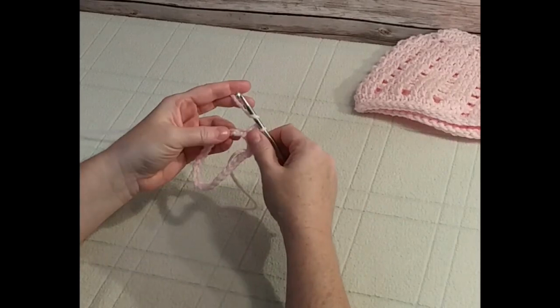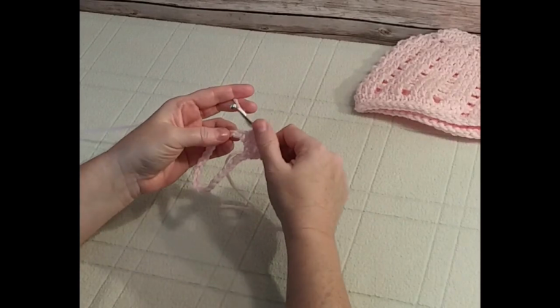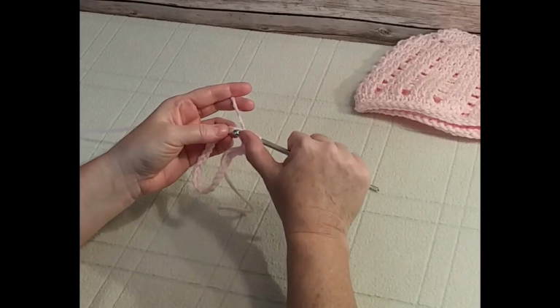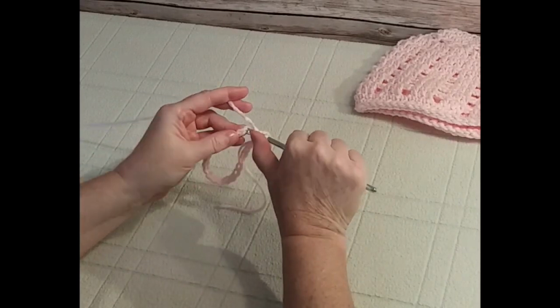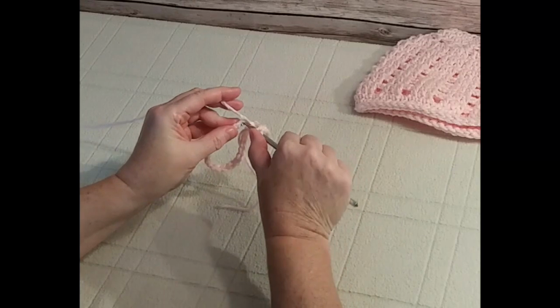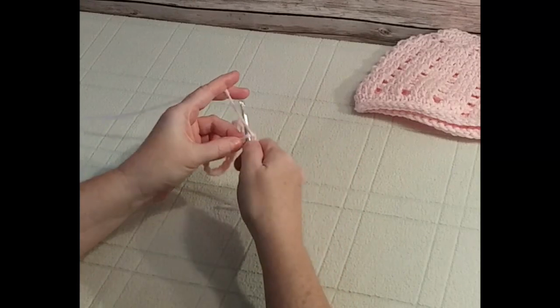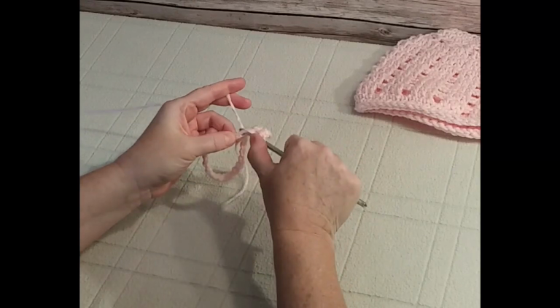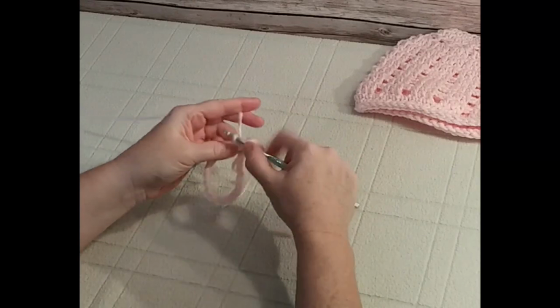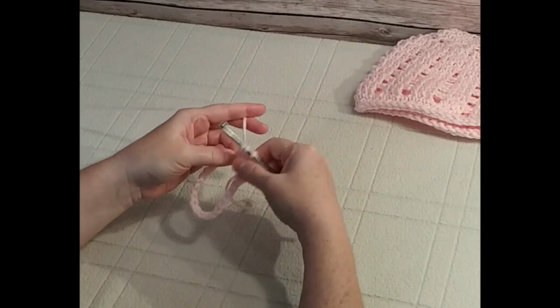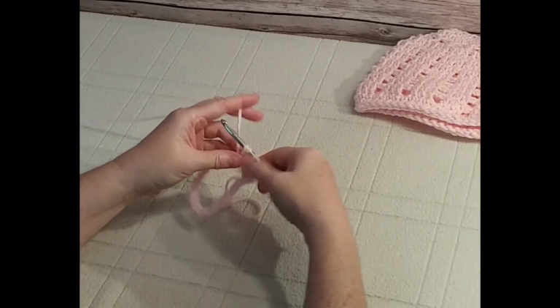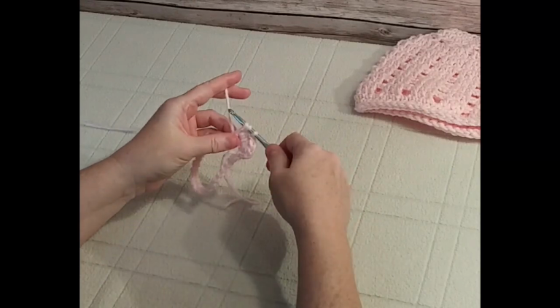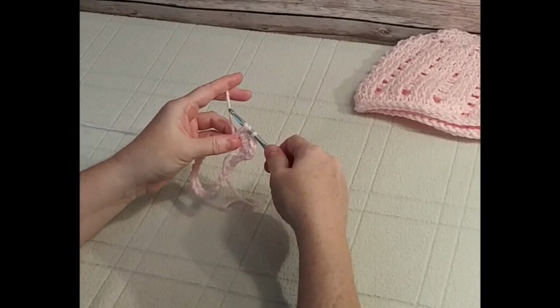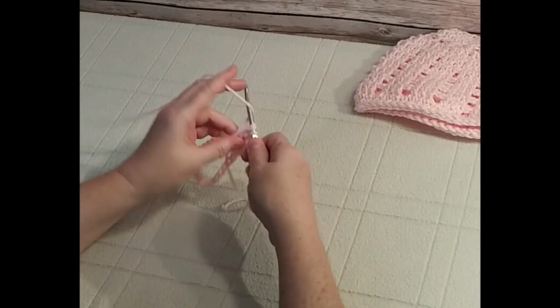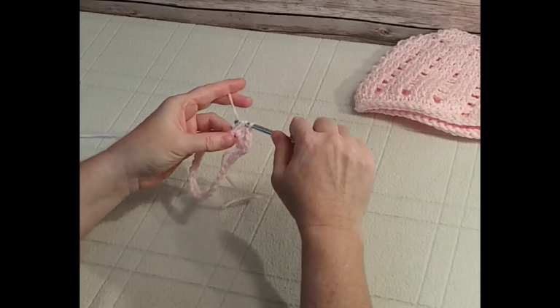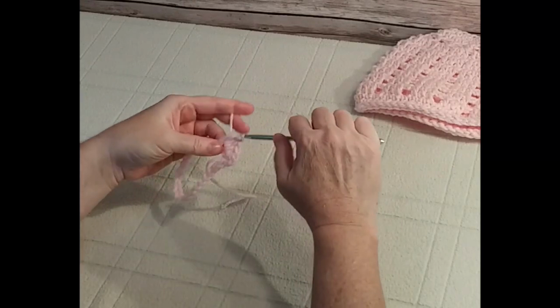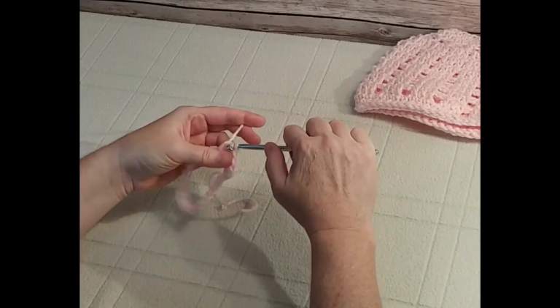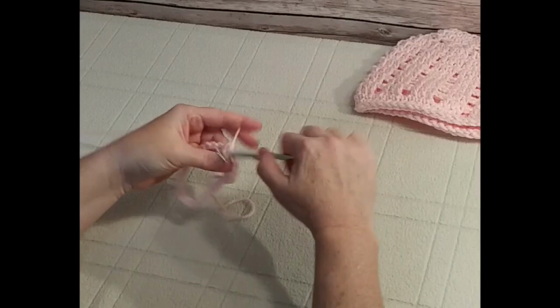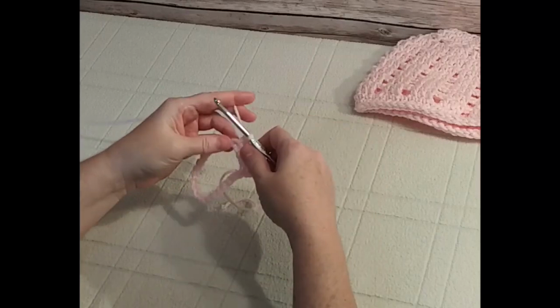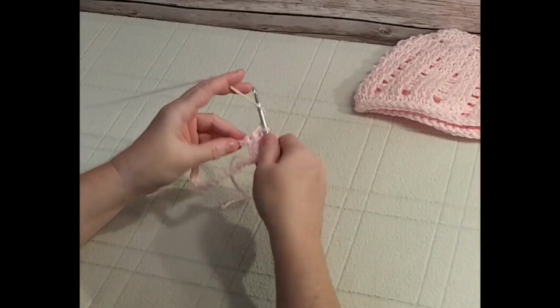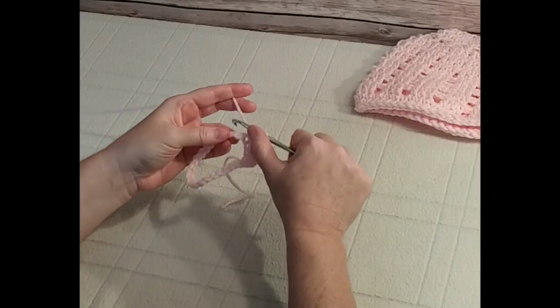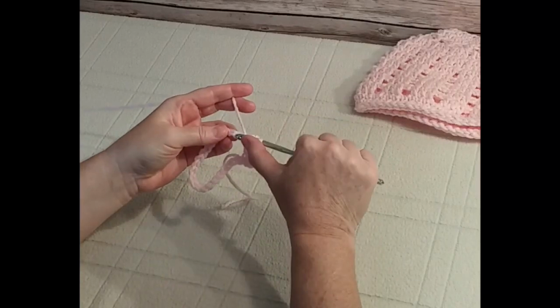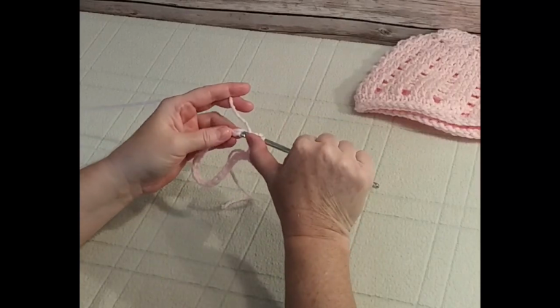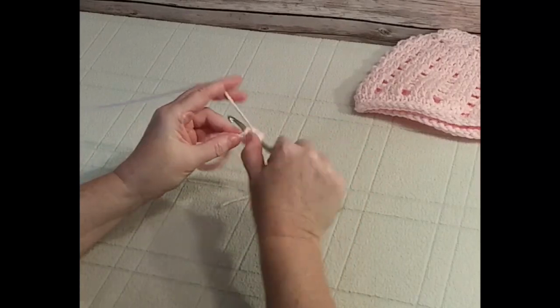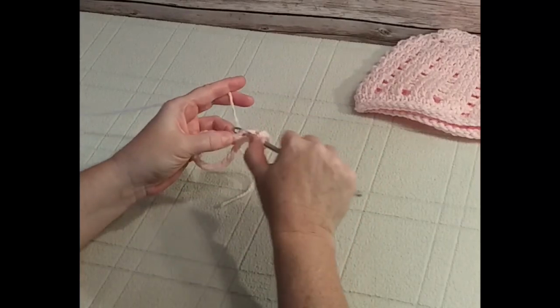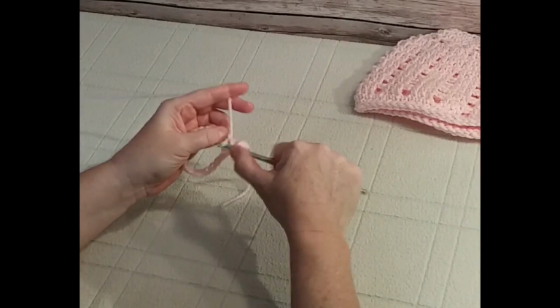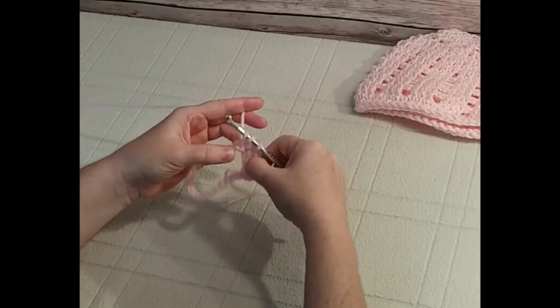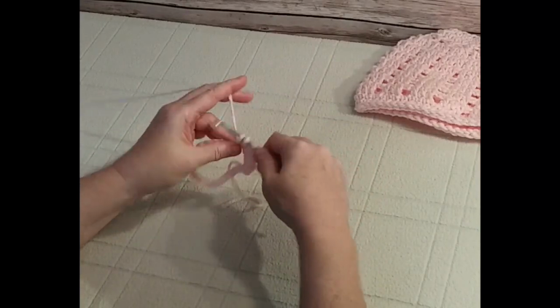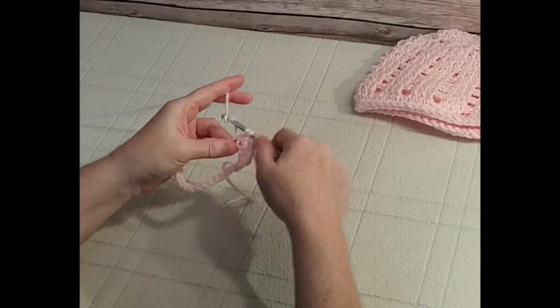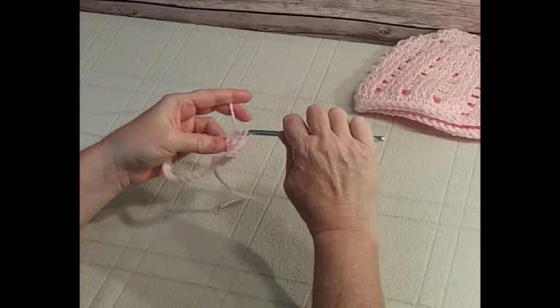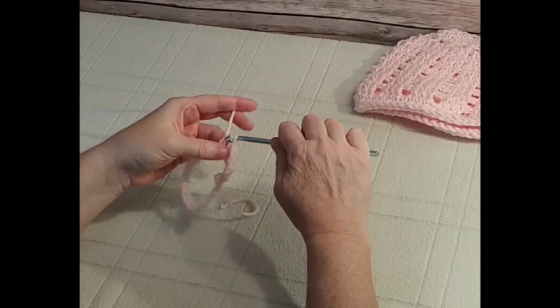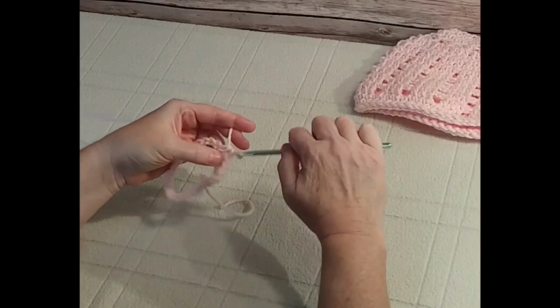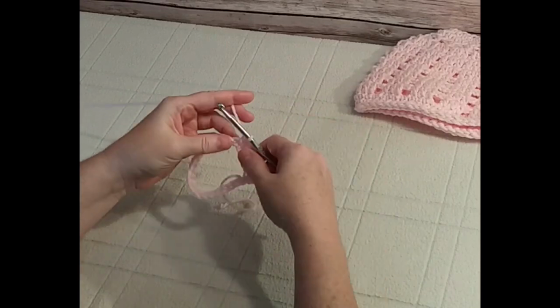Wrap the yarn around the hook, place it under both chains — or the top chain, either one — wrap around again and pull all the way through. Continue doing this half double crochet stitch around the circle and I will meet you back at 25.